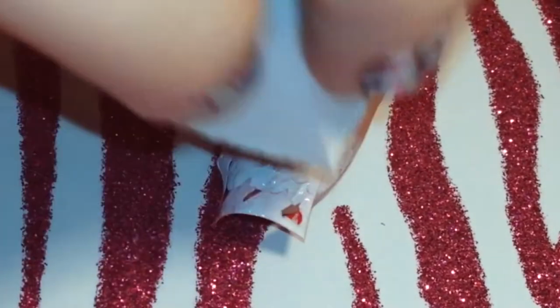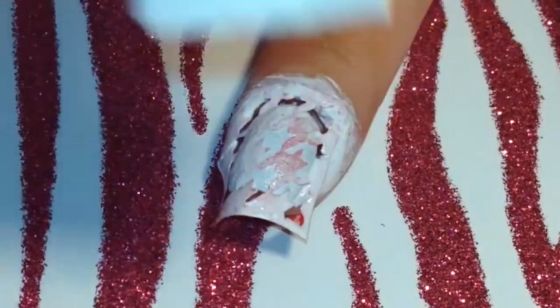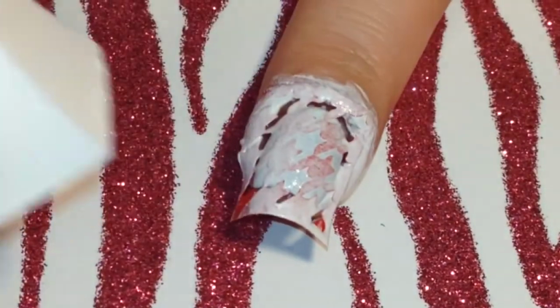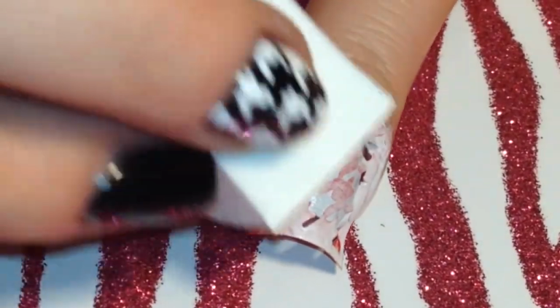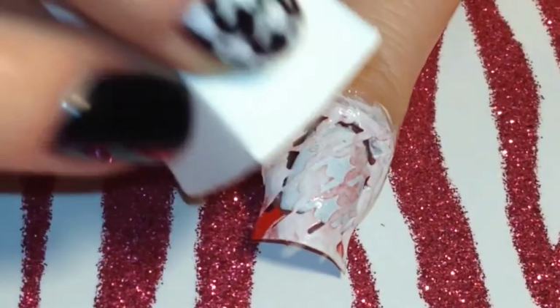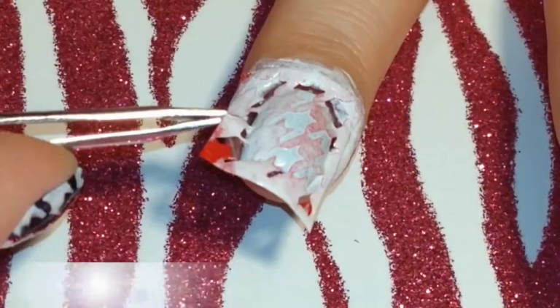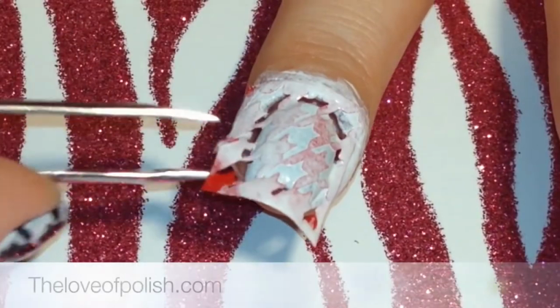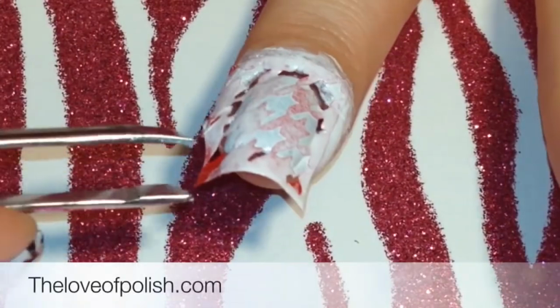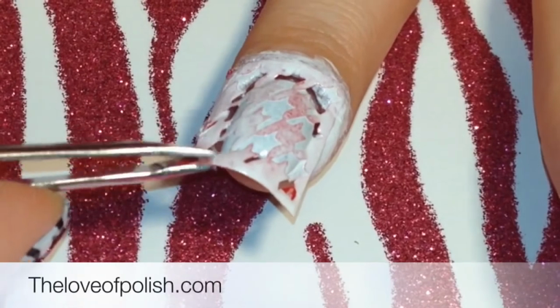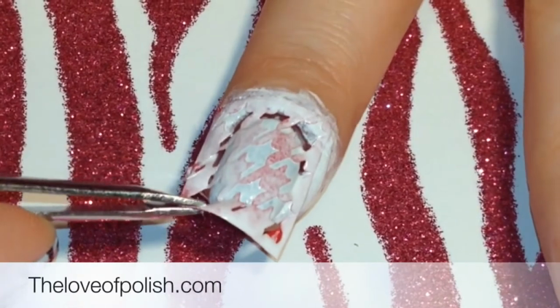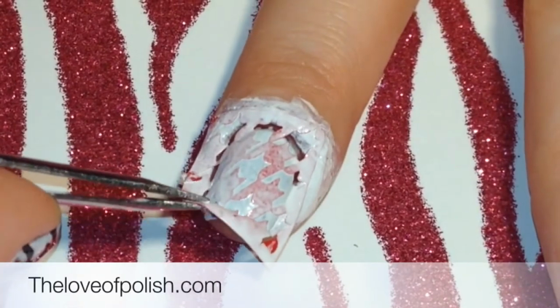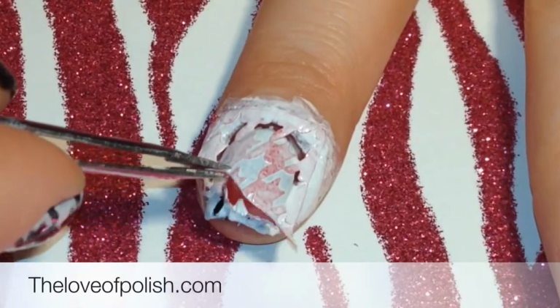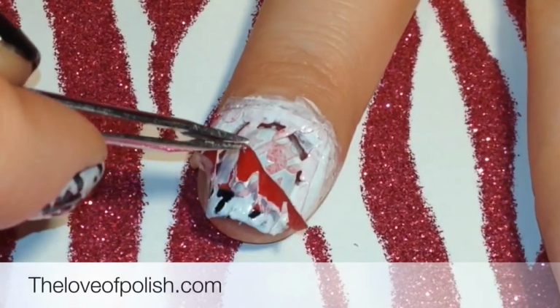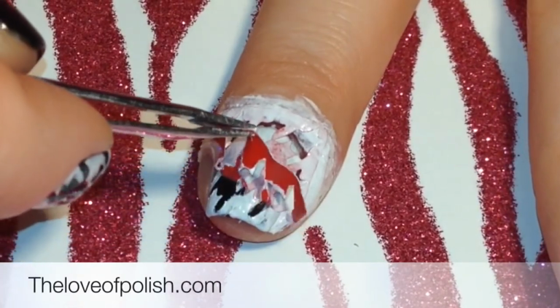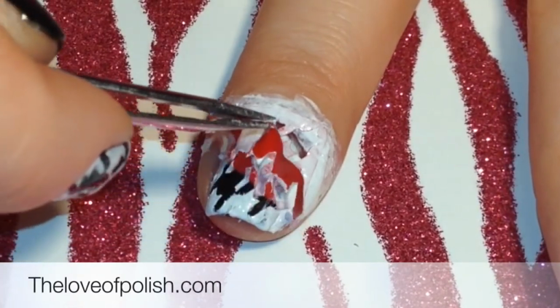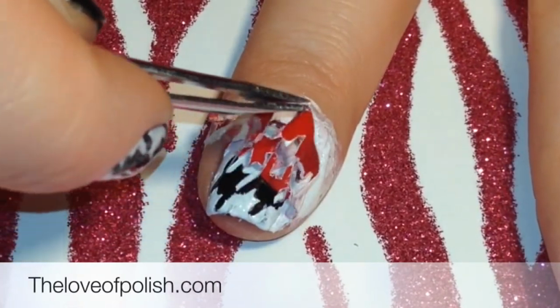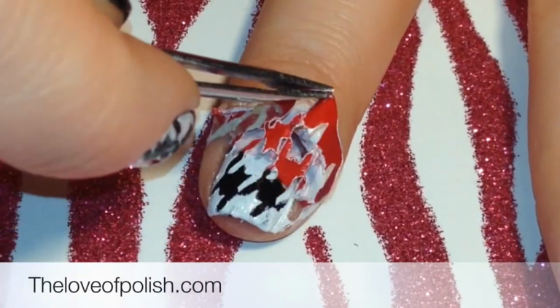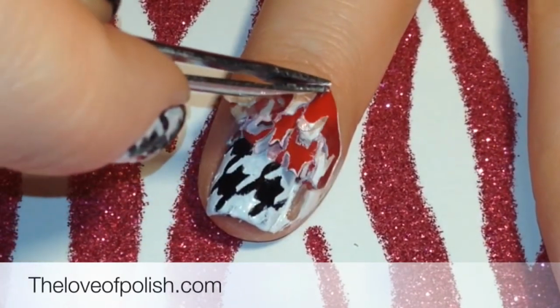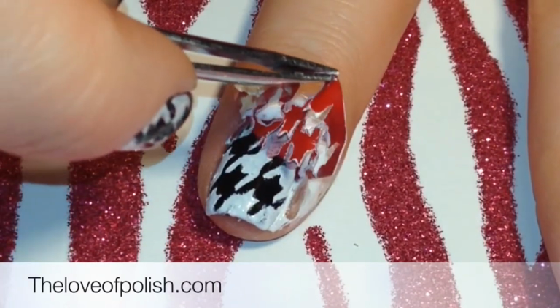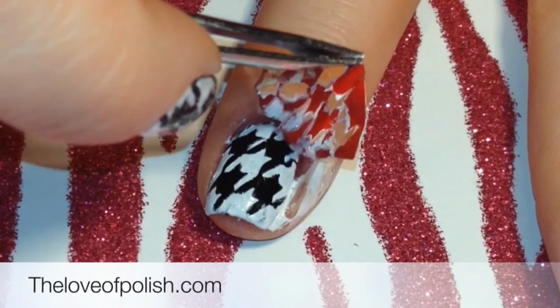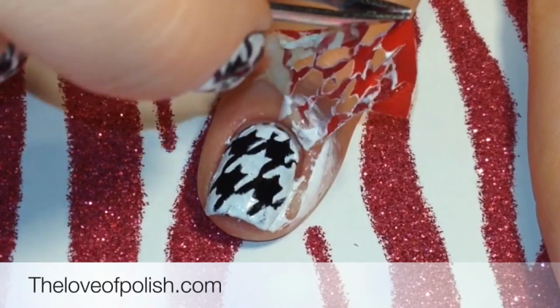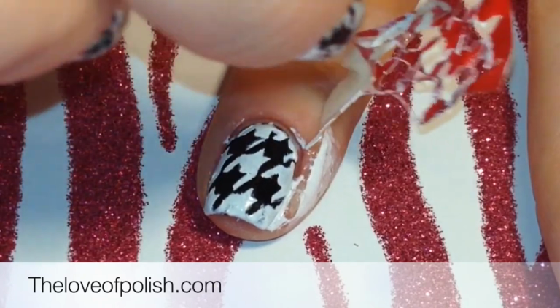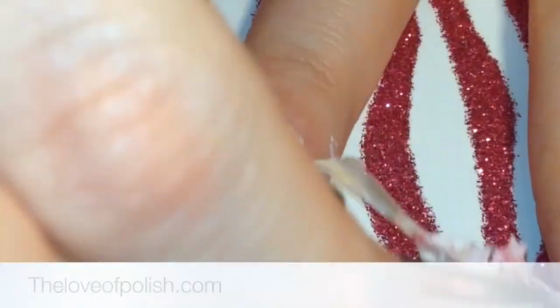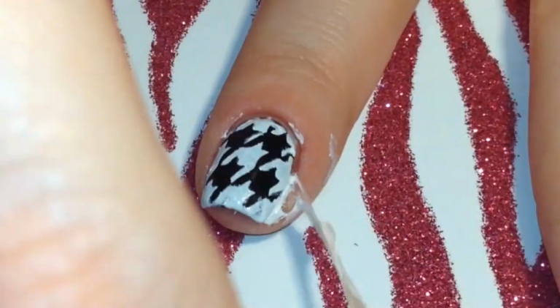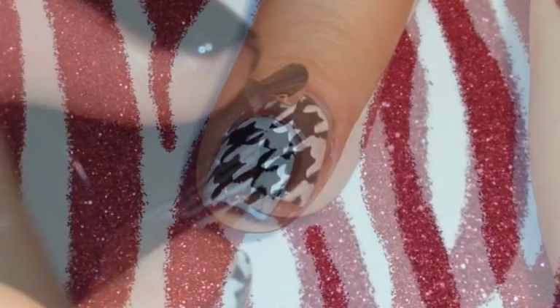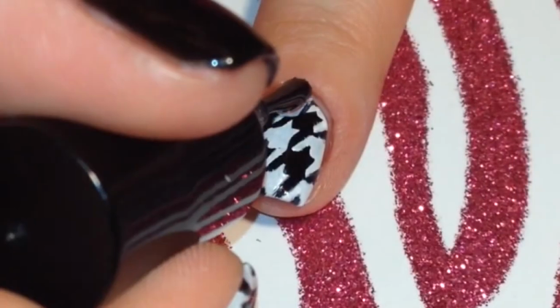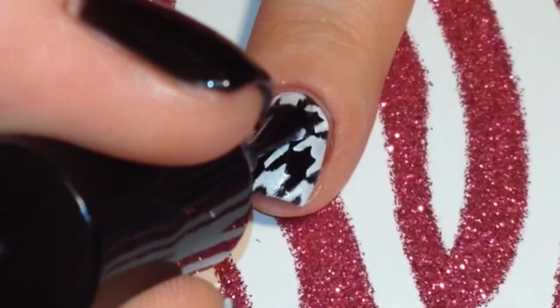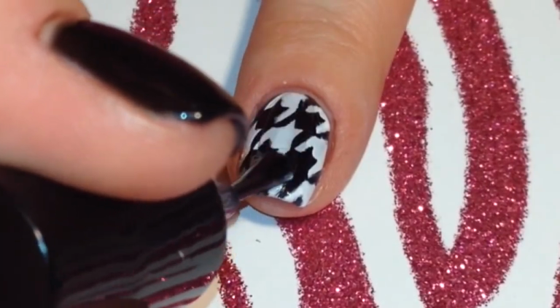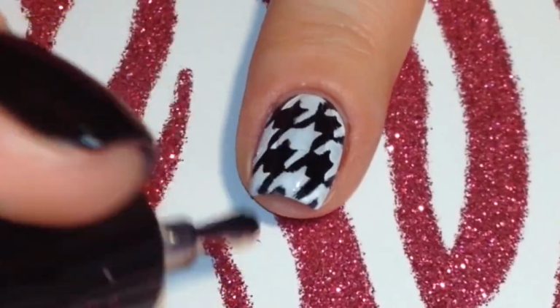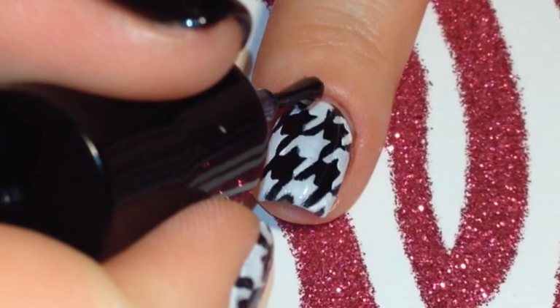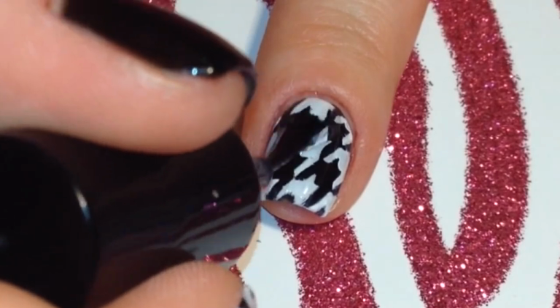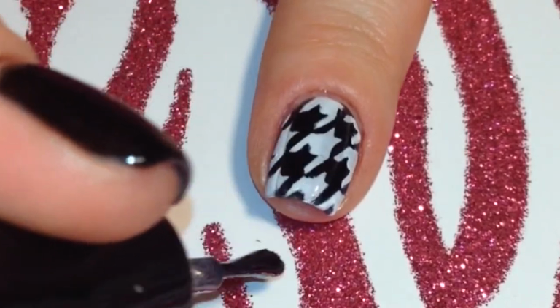When I had that as dark as I wanted it I used my tweezers to peel up the nail vinyl and the Simply Peel. I followed it with a layer of quick dry top coat.